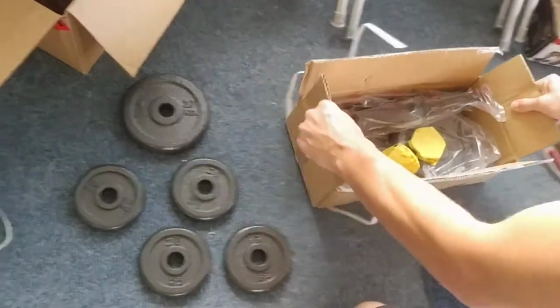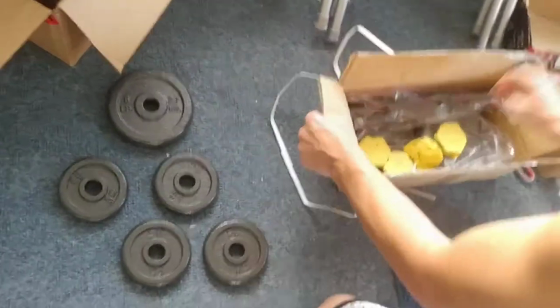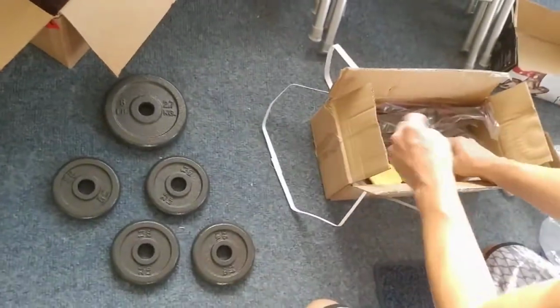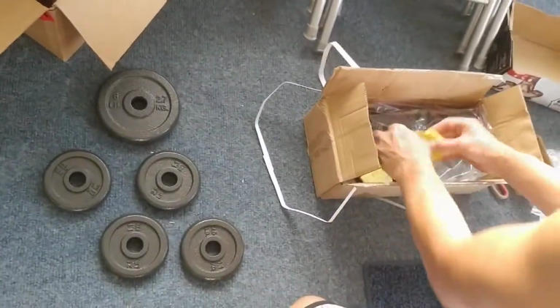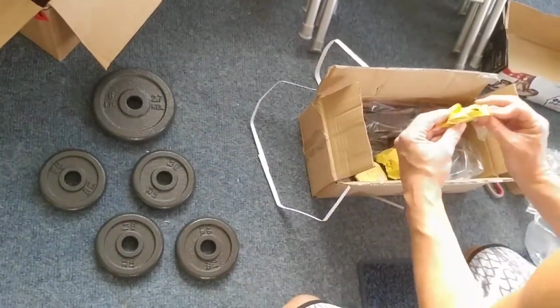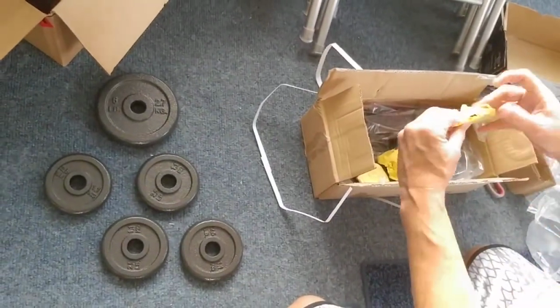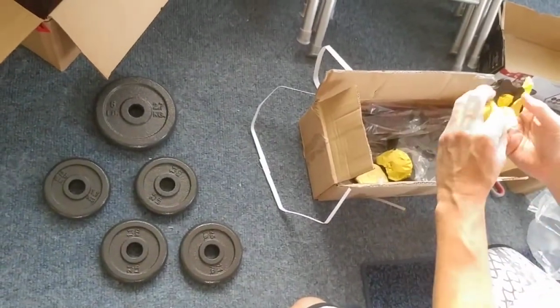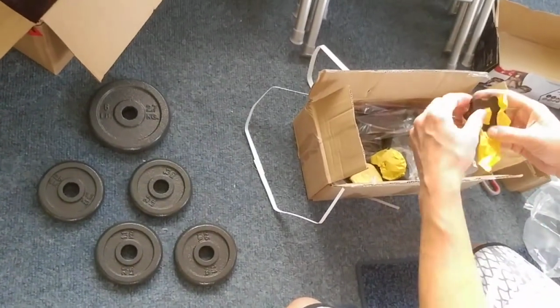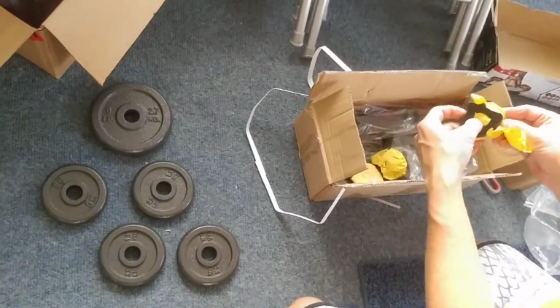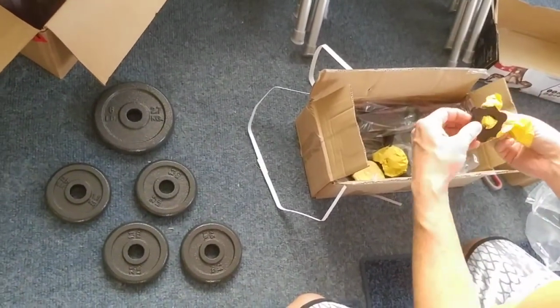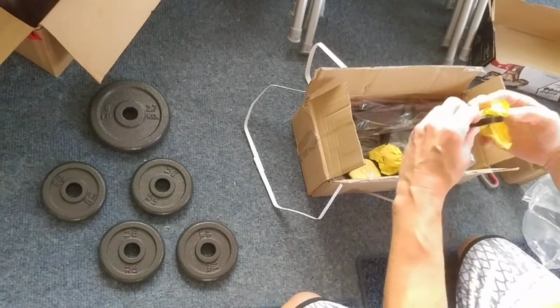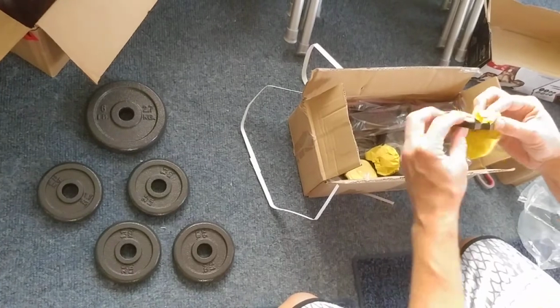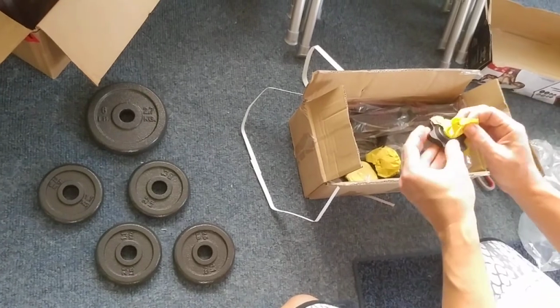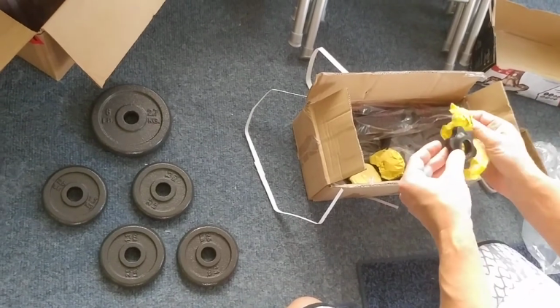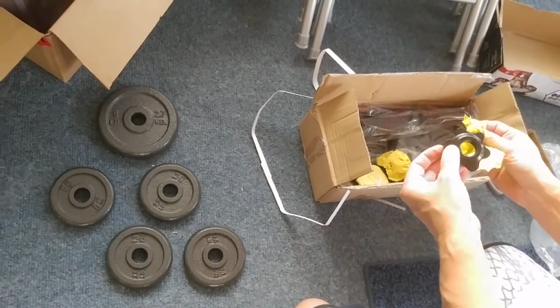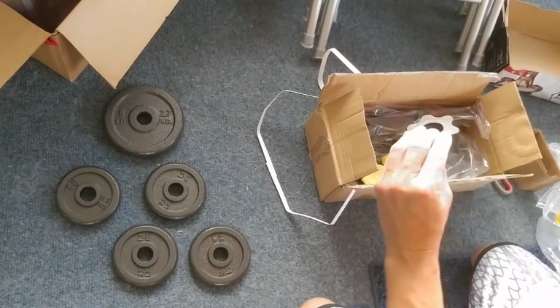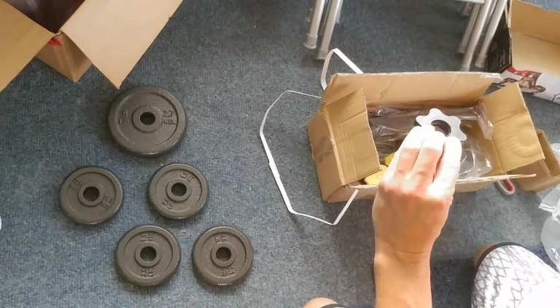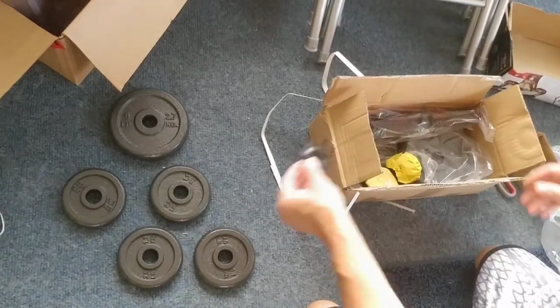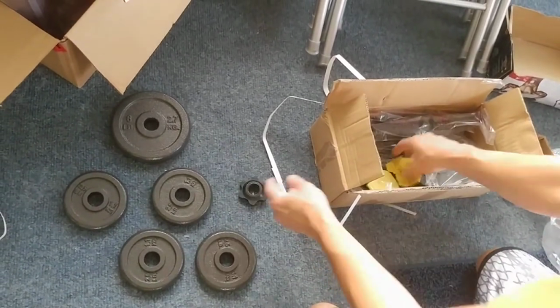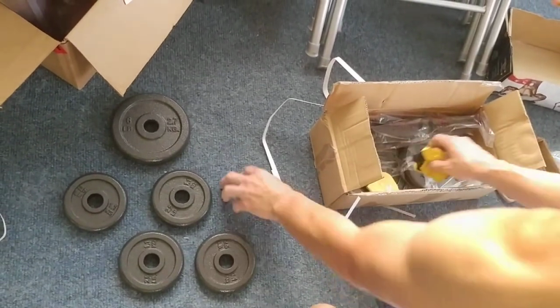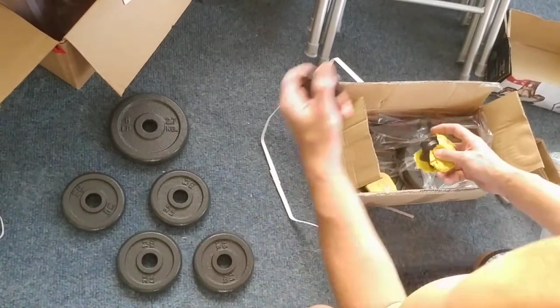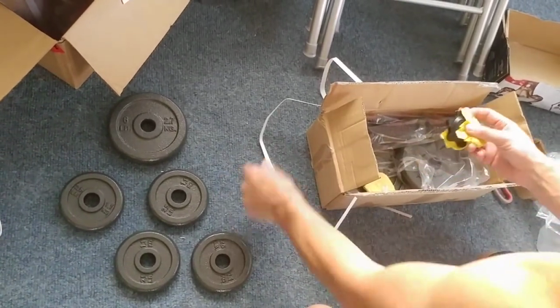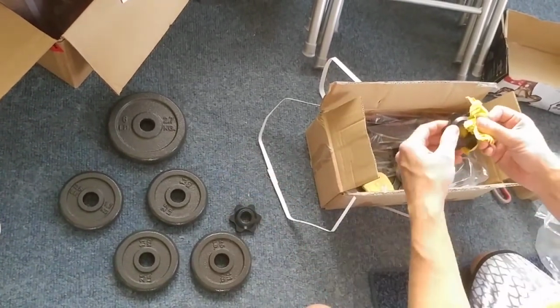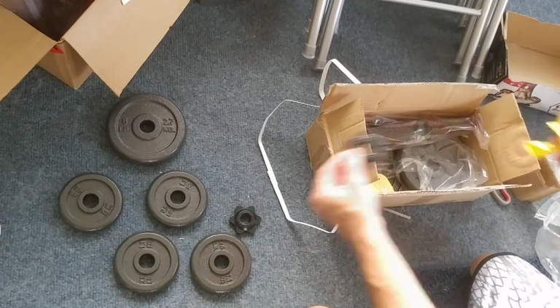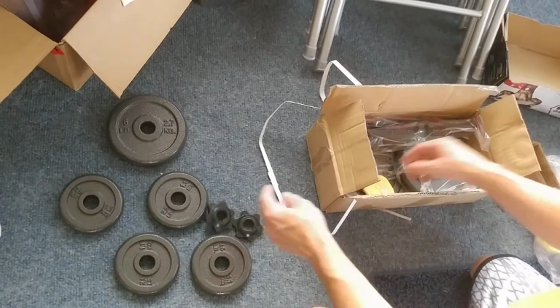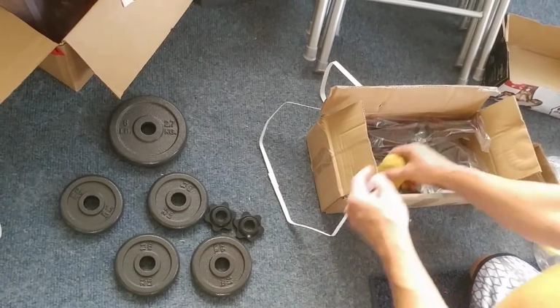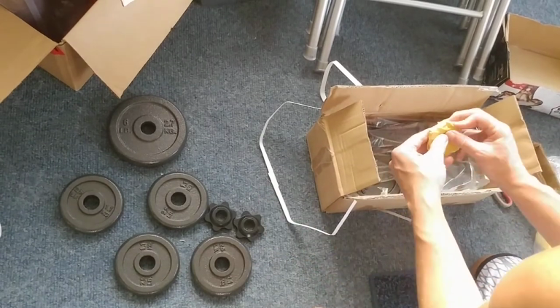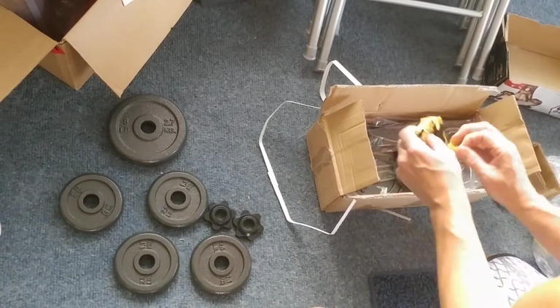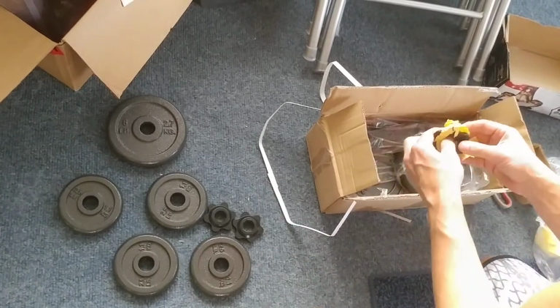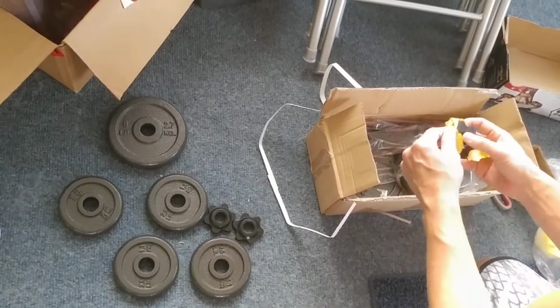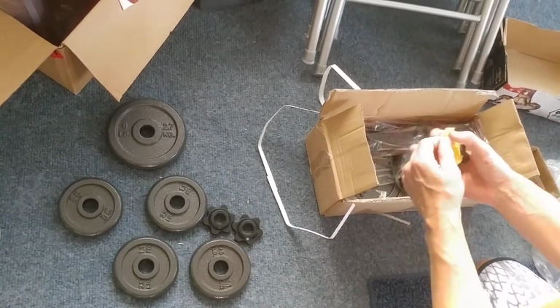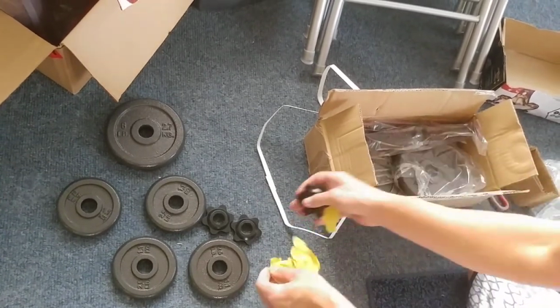Of course, there's some paint scuffing from shipping. Everything's made of metal — oh wow, even these are made of metal too. I don't know why I thought they were made of plastic.